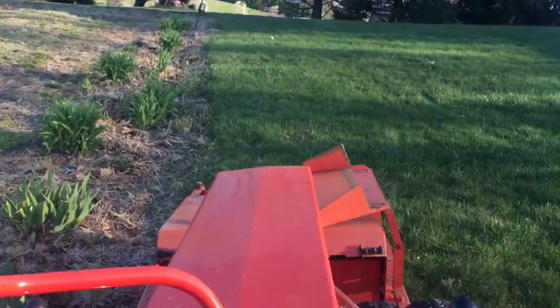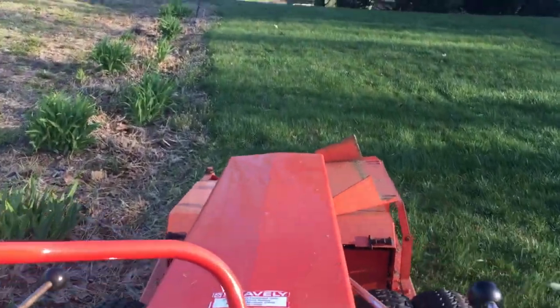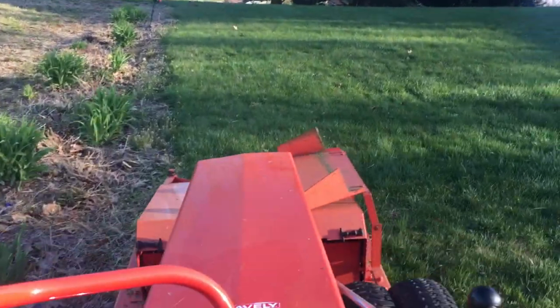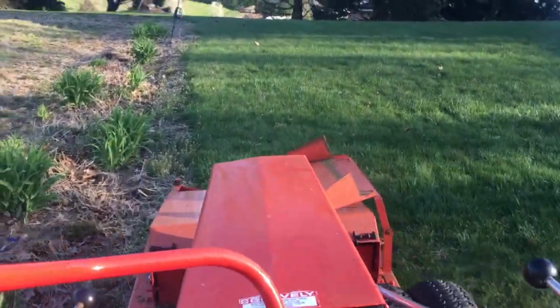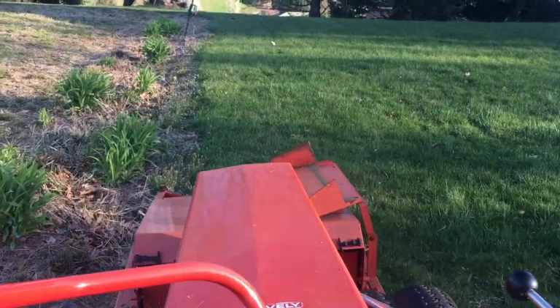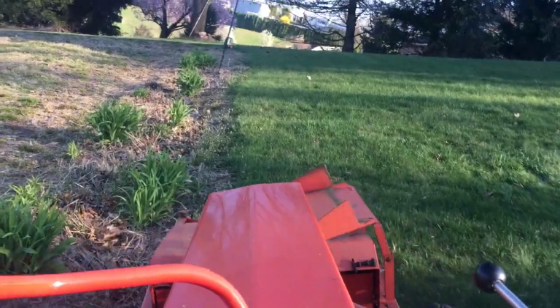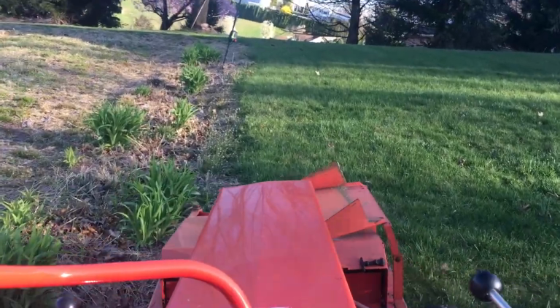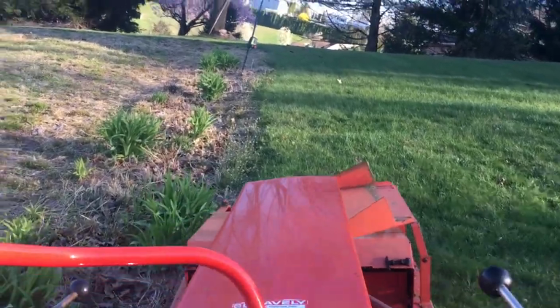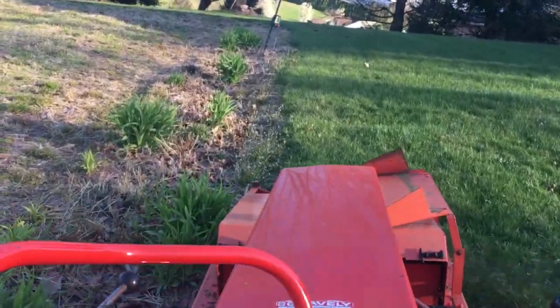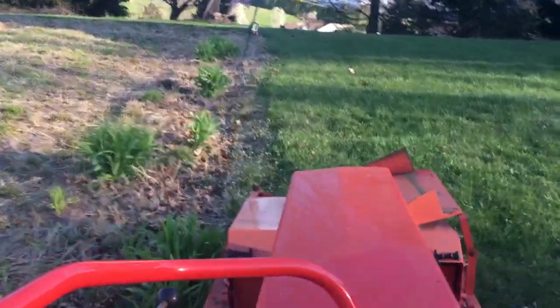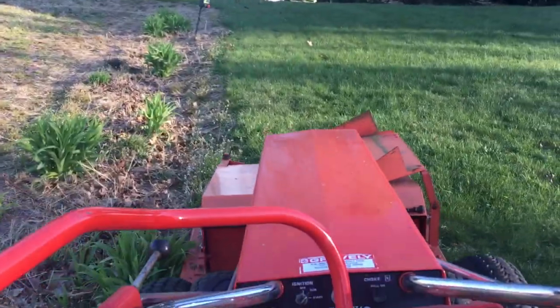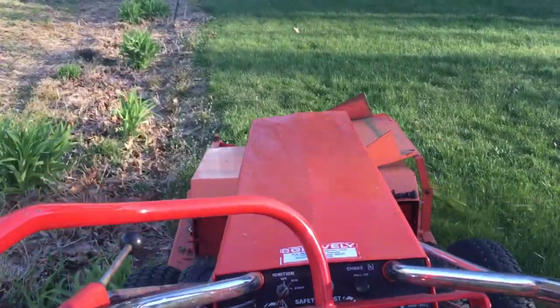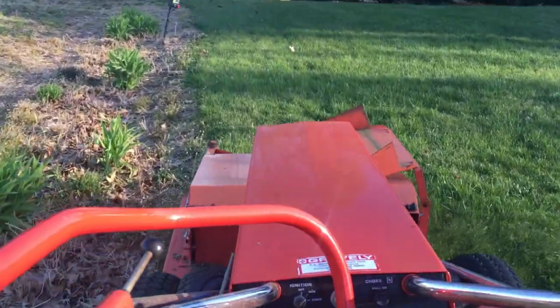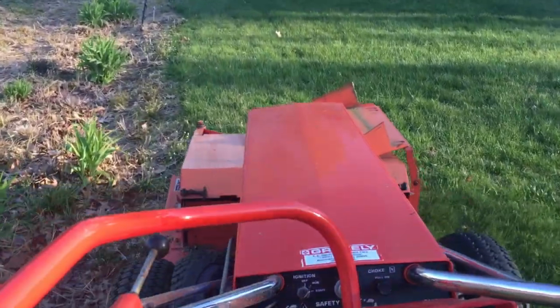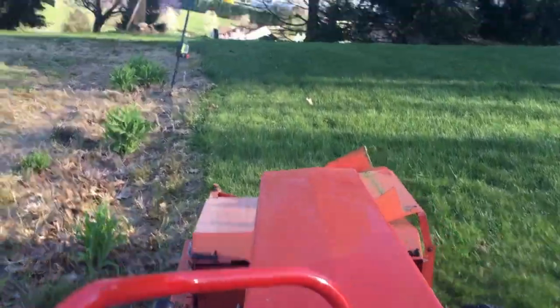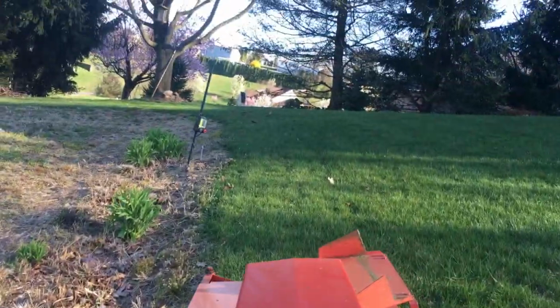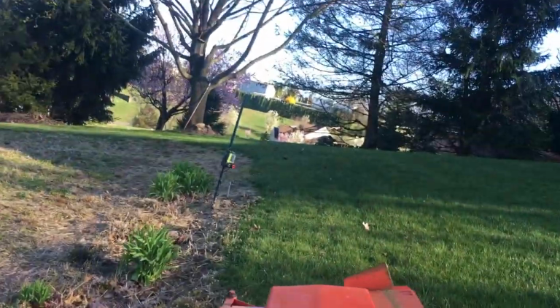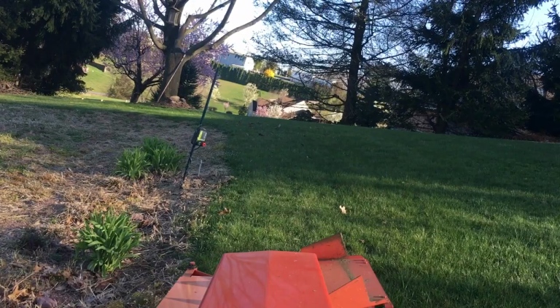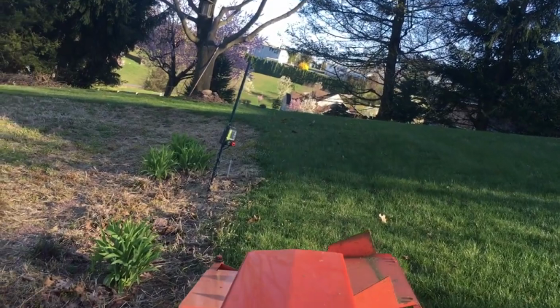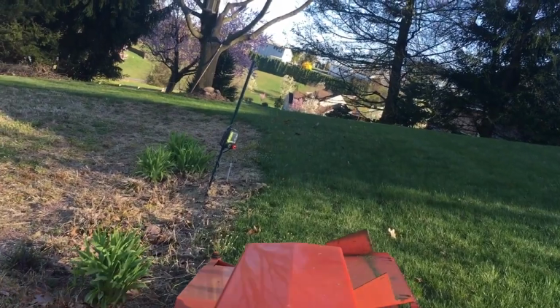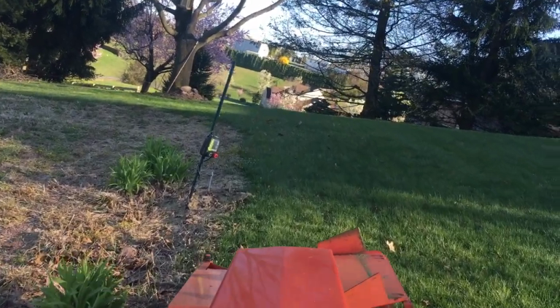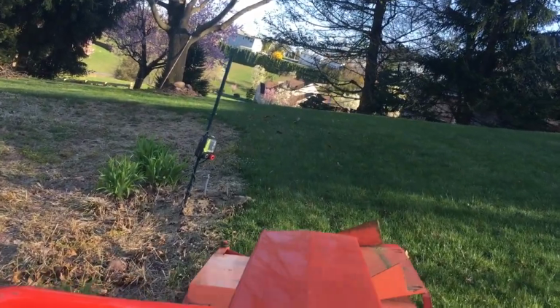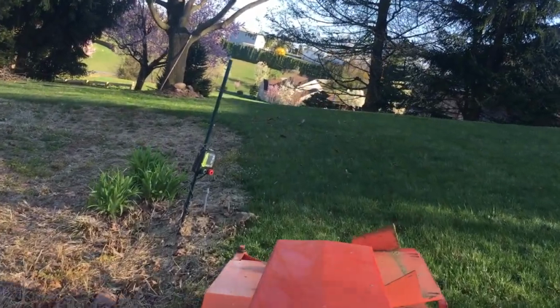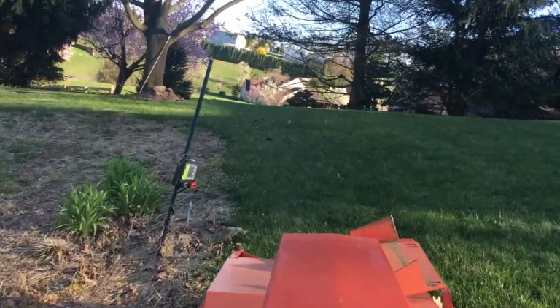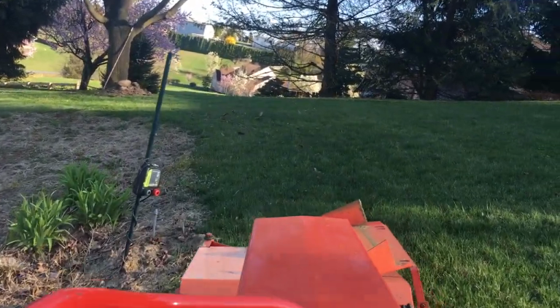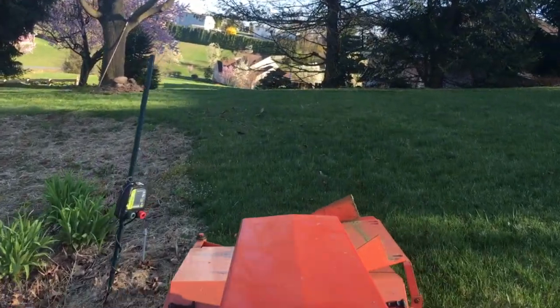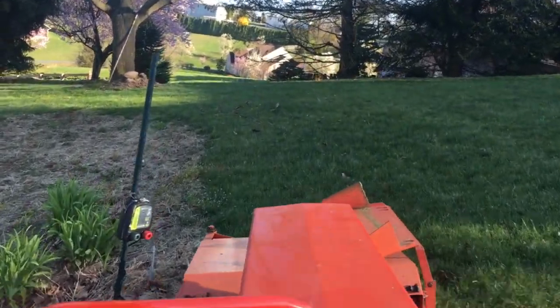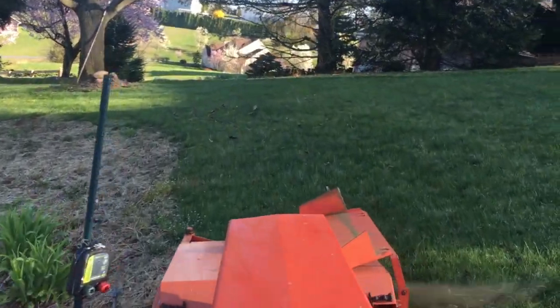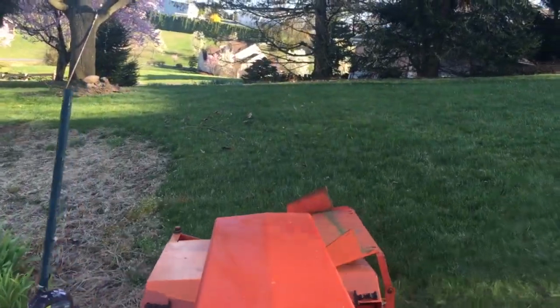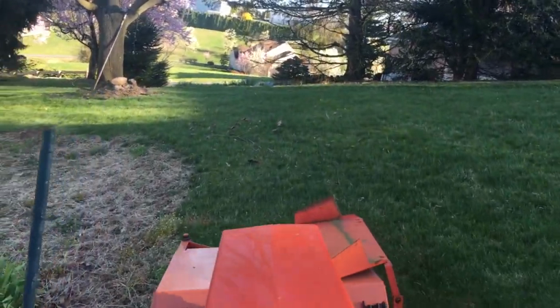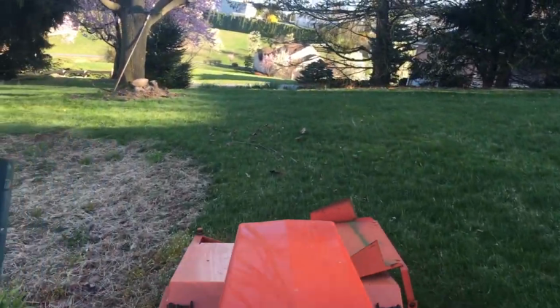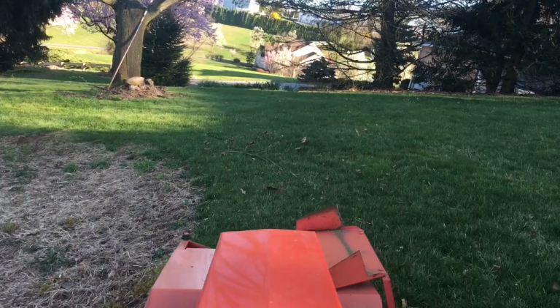It looks like it has the same gearbox as my commercial 40, my kidney mower, and my 50-inch — ironically, all of them. They might have different gearing in them, but this one trumps for blade tip speed.